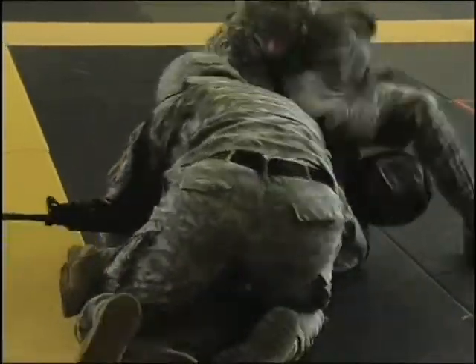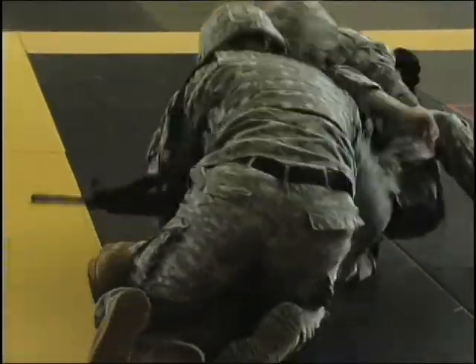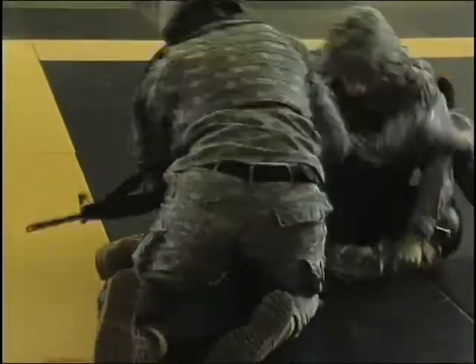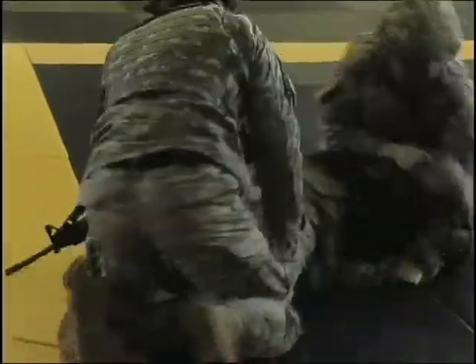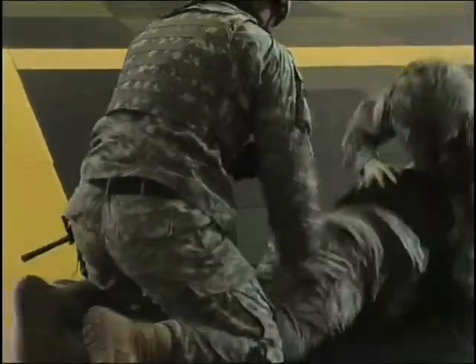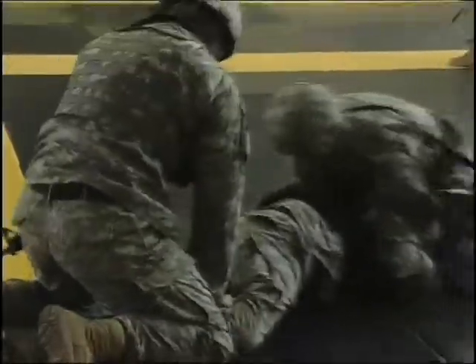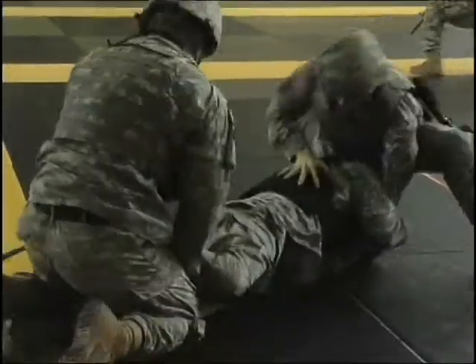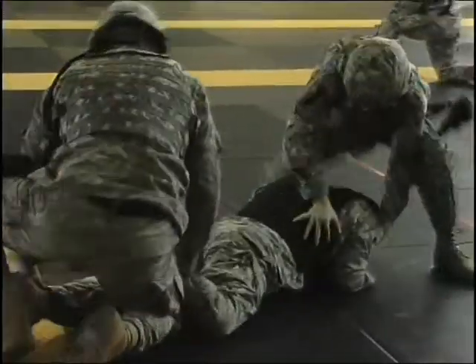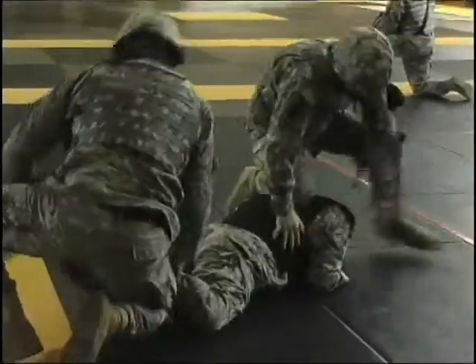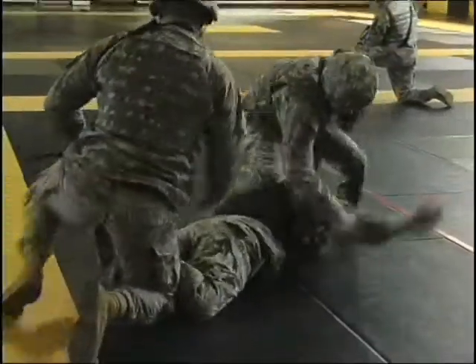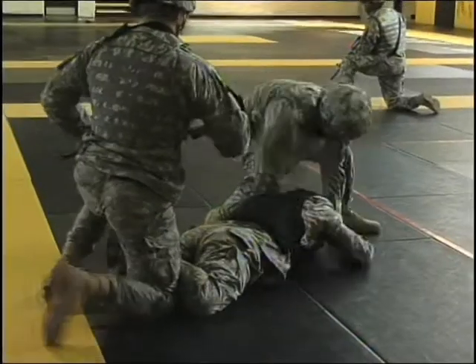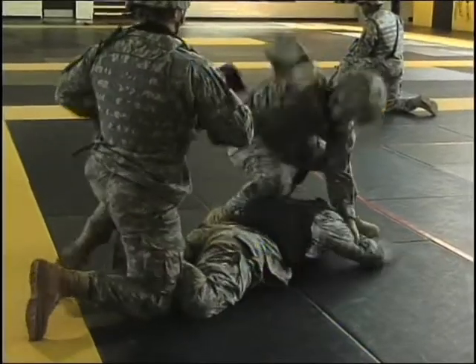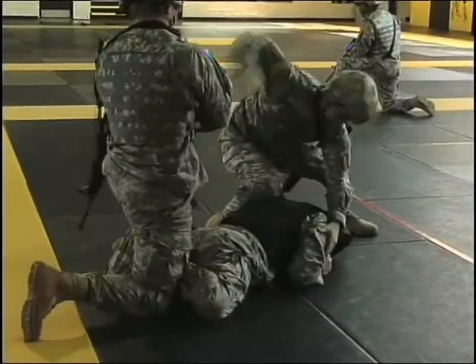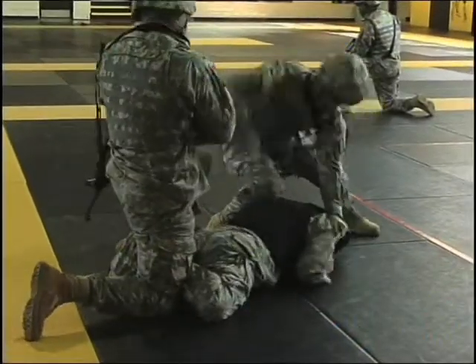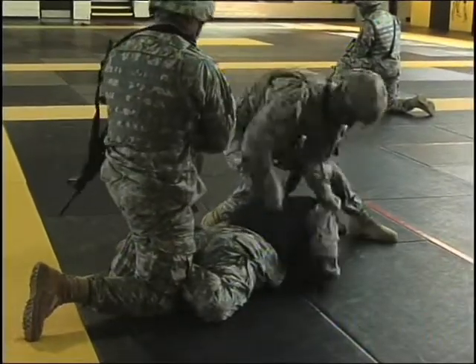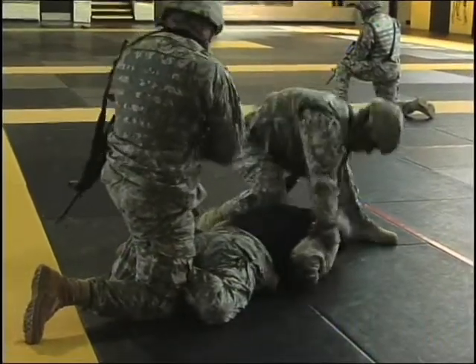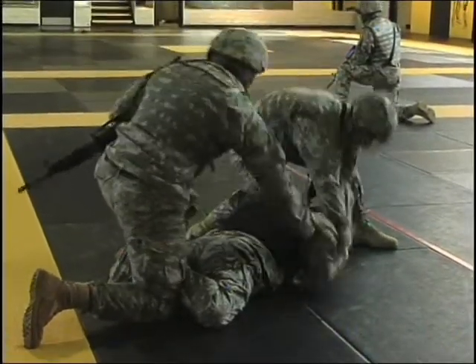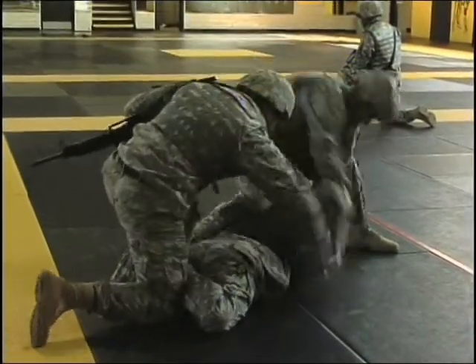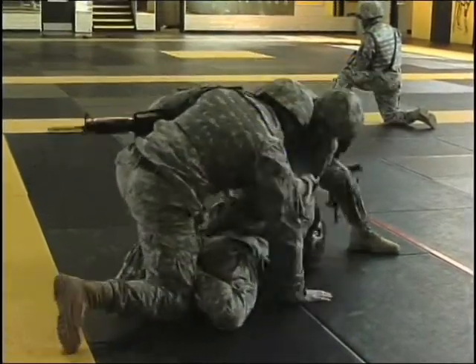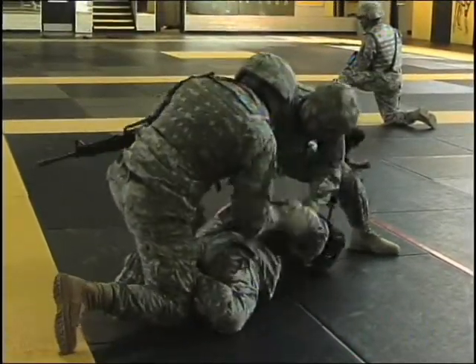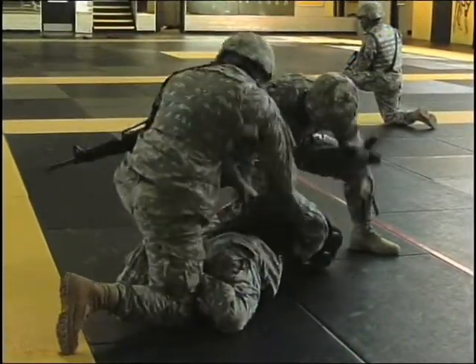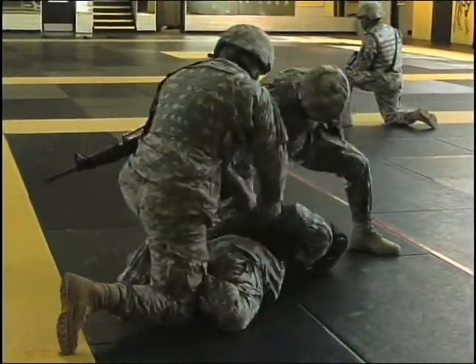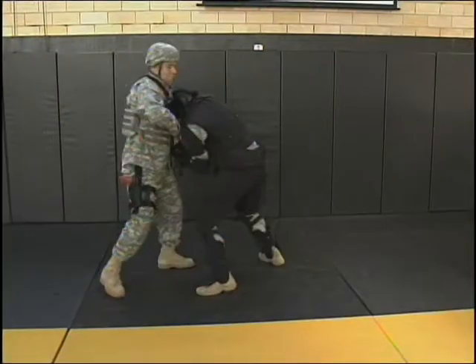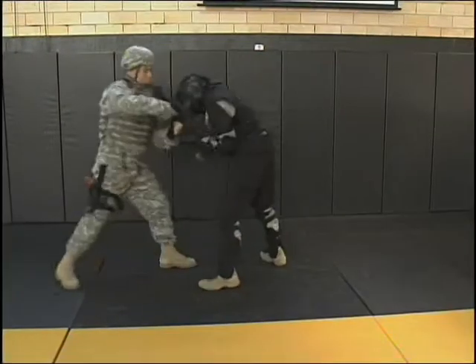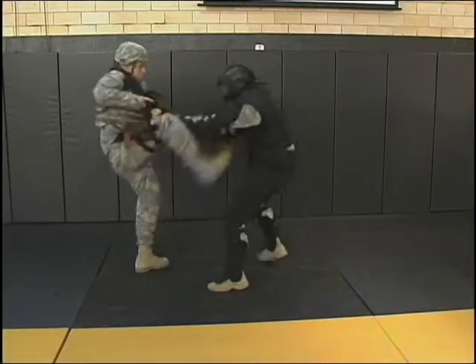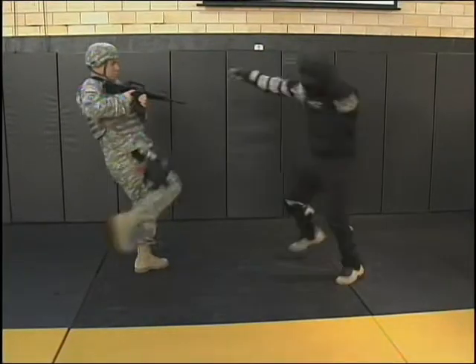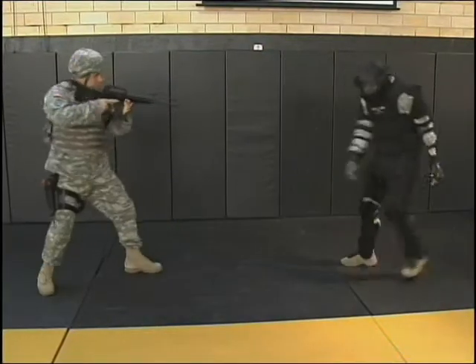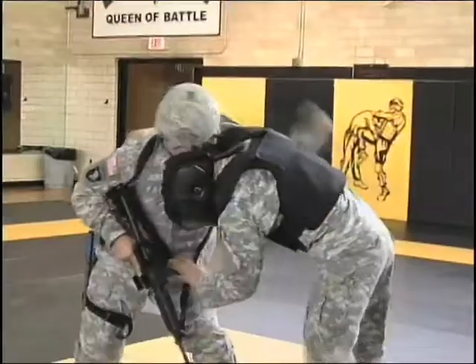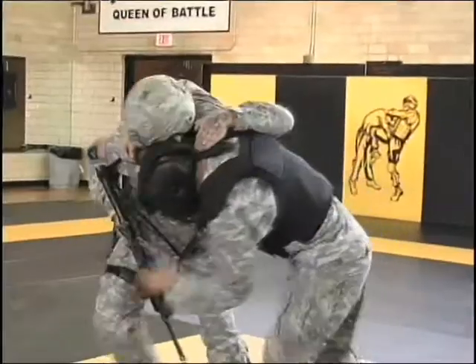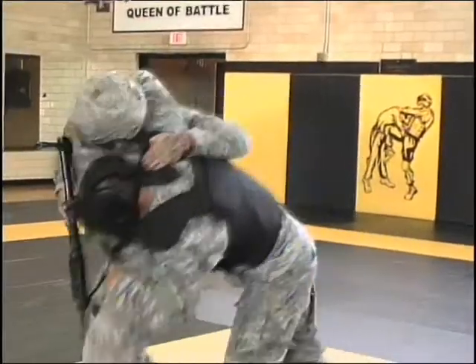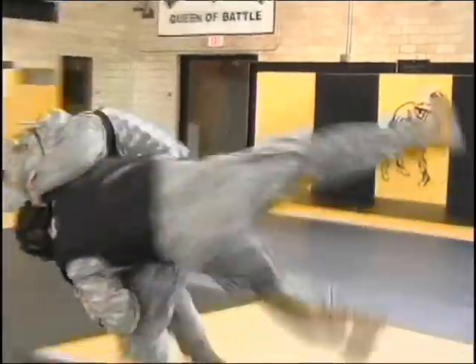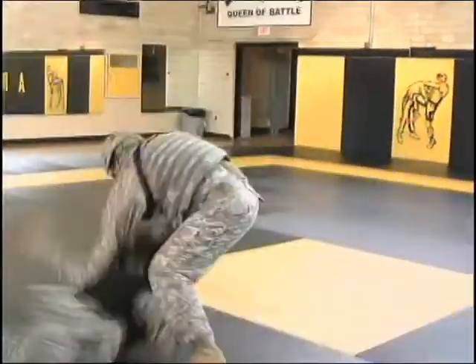The Combatives program is designed based on lessons learned and best practices from the field, and it teaches skills for controlling situations whether a Soldier is standing, moving through a market, or within the villages and valleys of the contemporary operating environment.